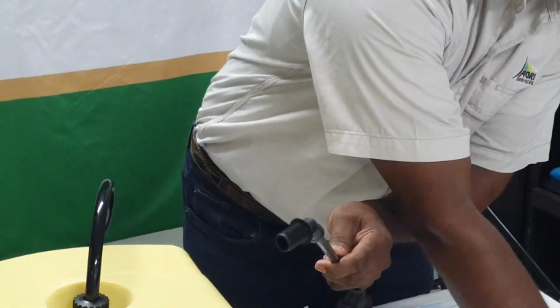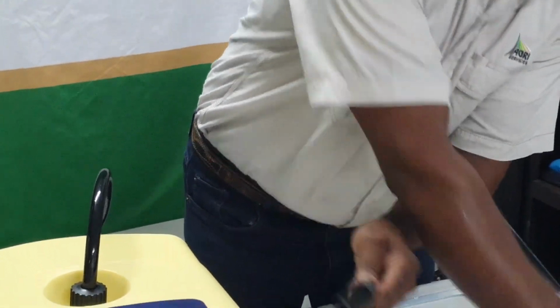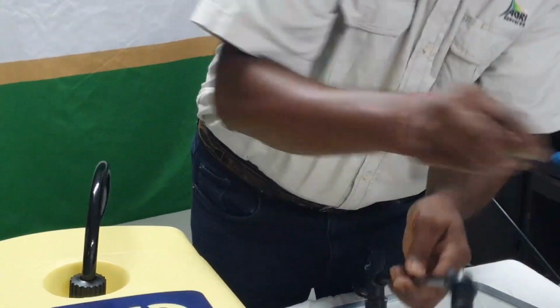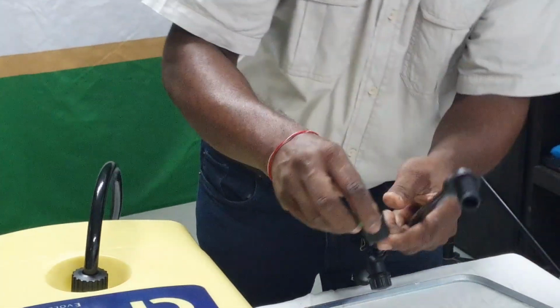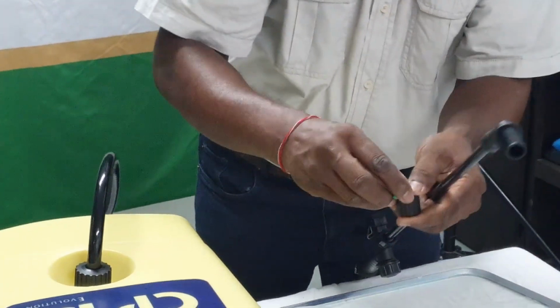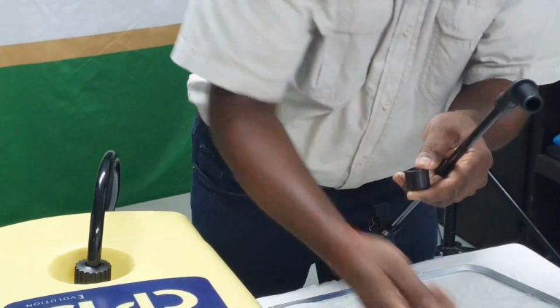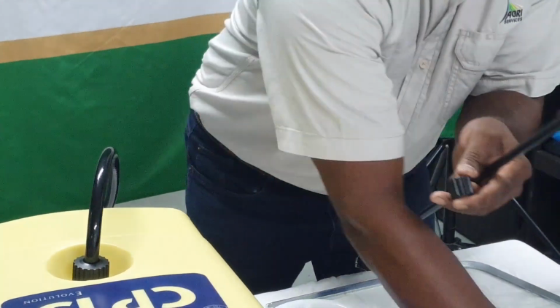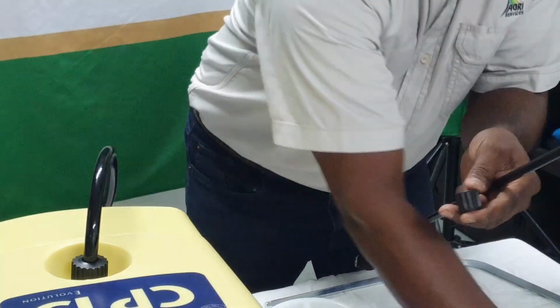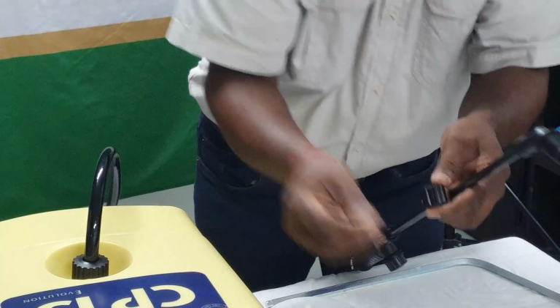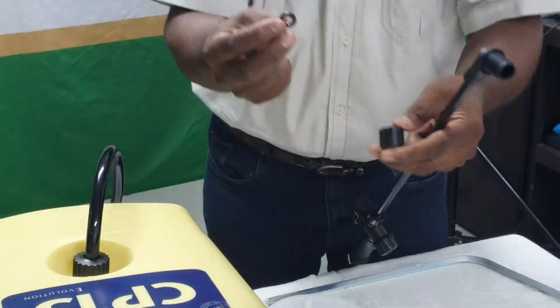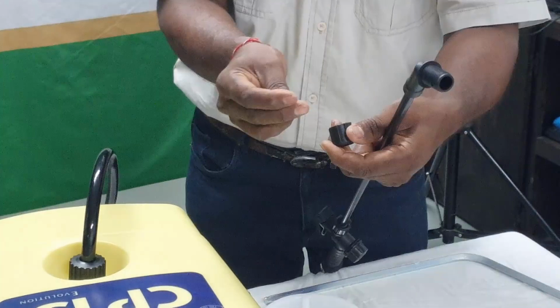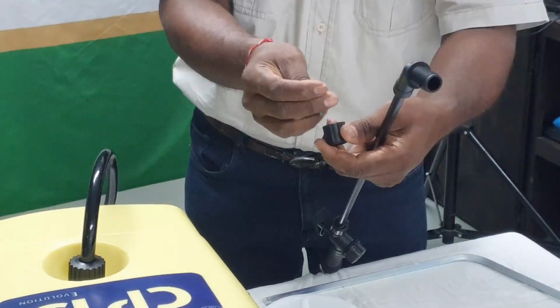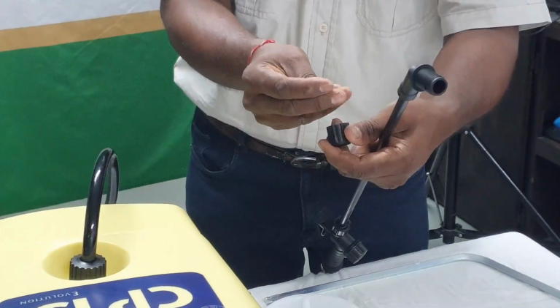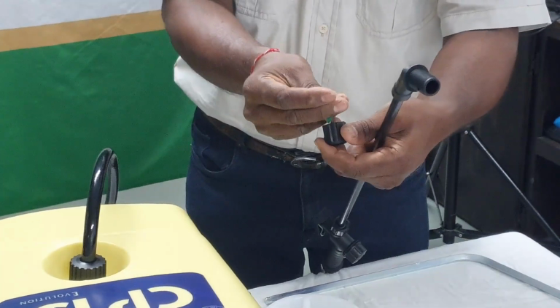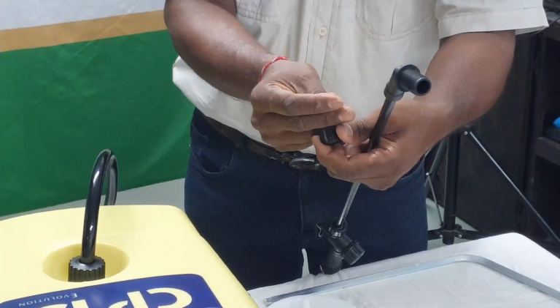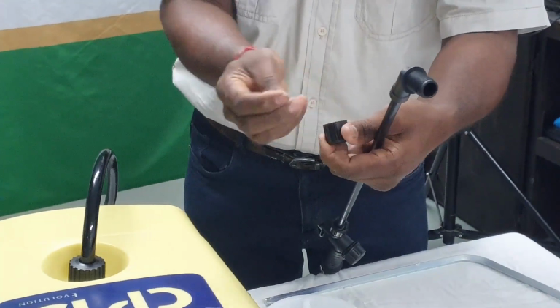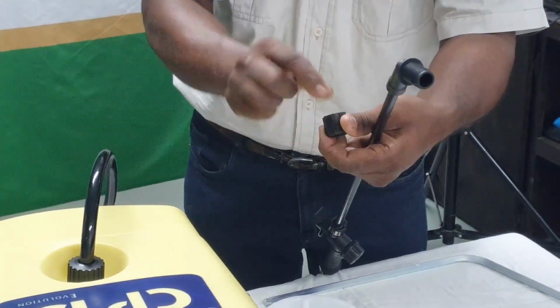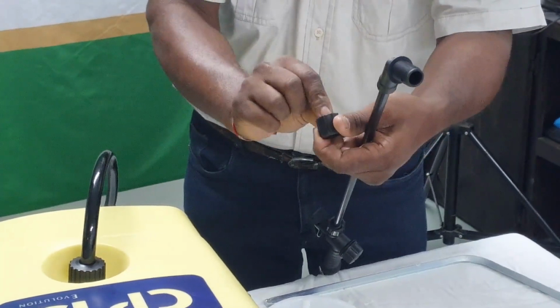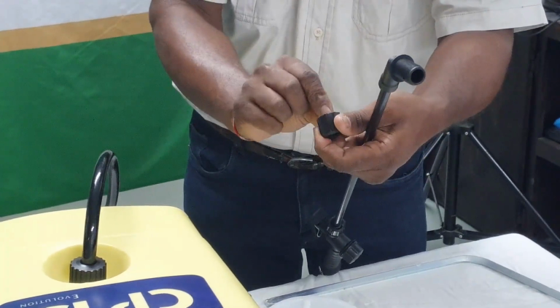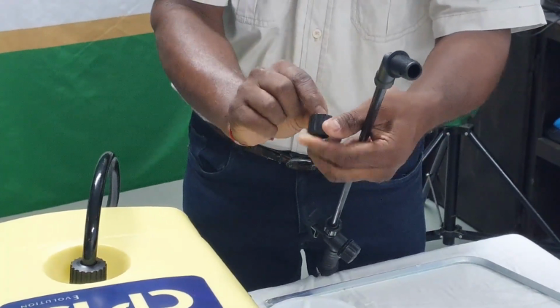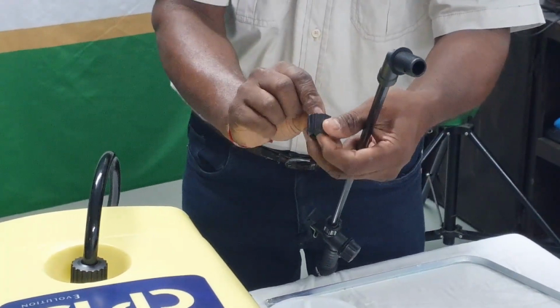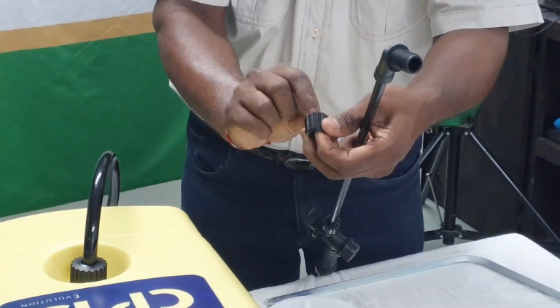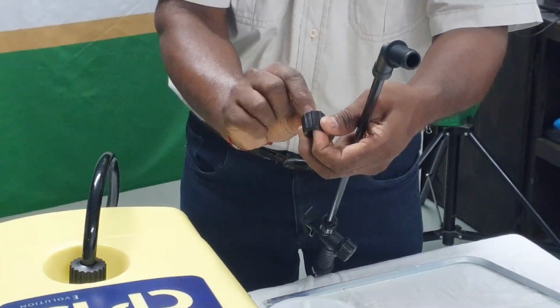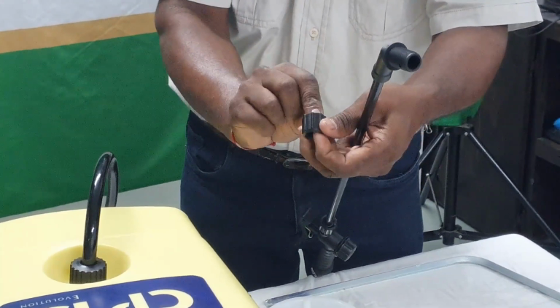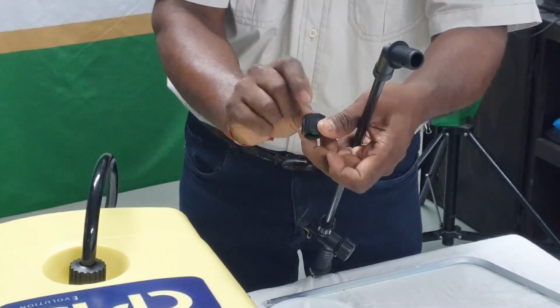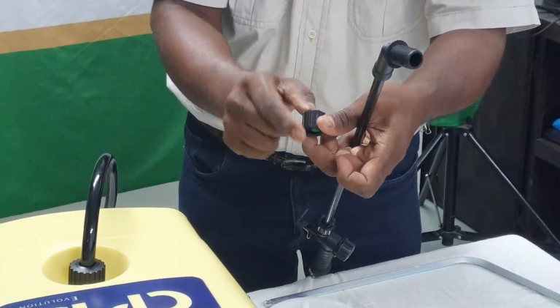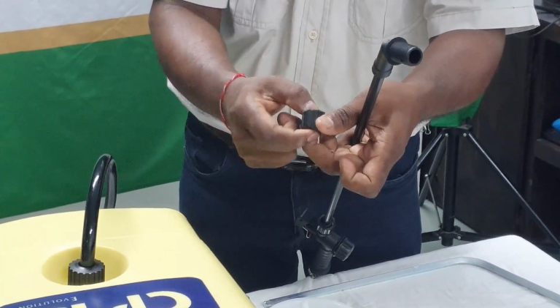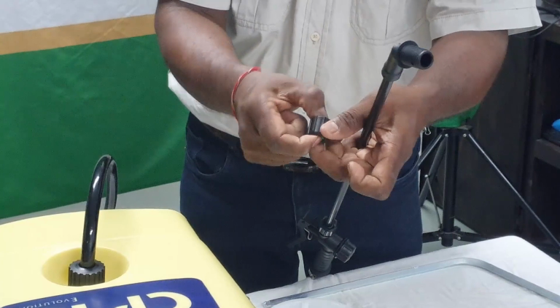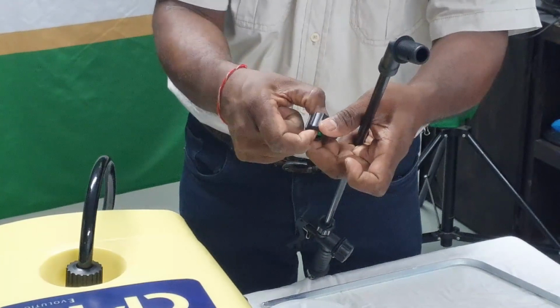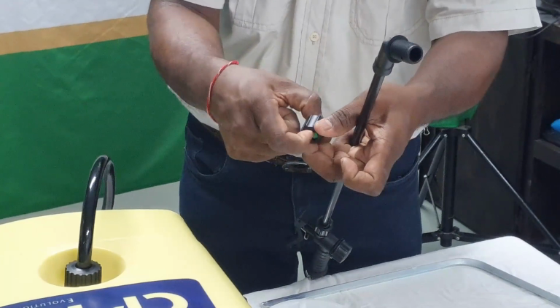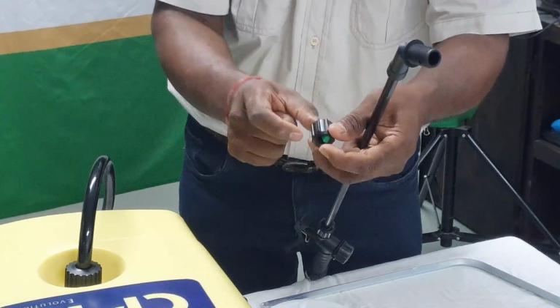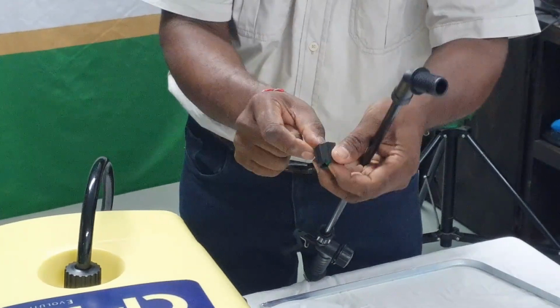Assemble the nozzle into the nozzle nut. Place the nozzle in first, then the washer, then tighten the nozzle to the elbow.